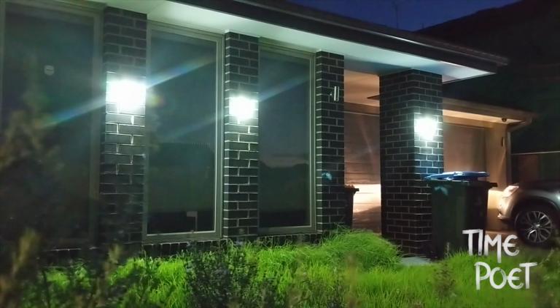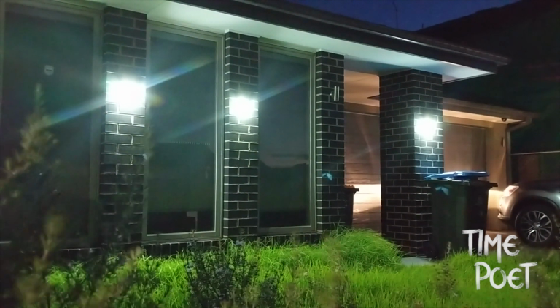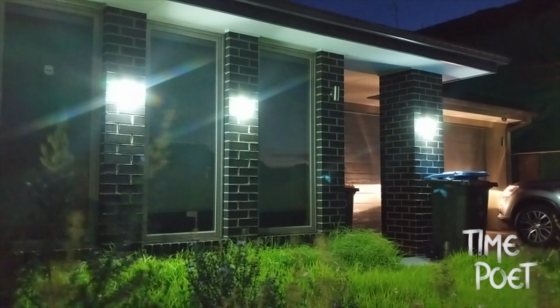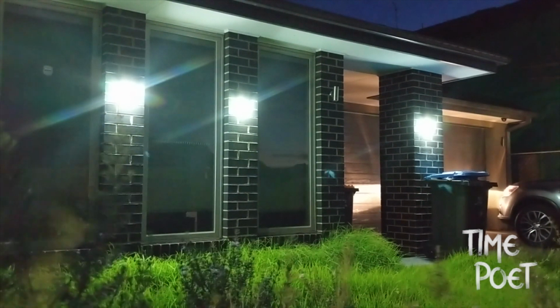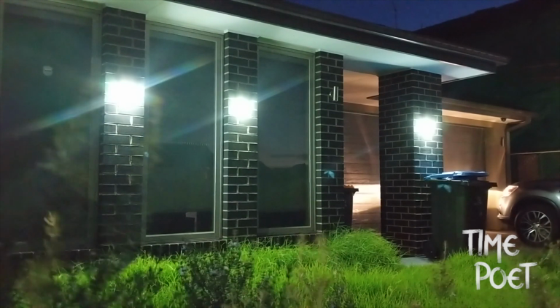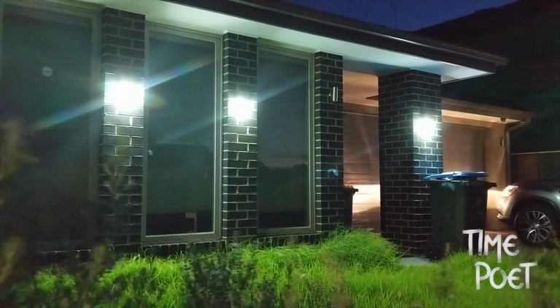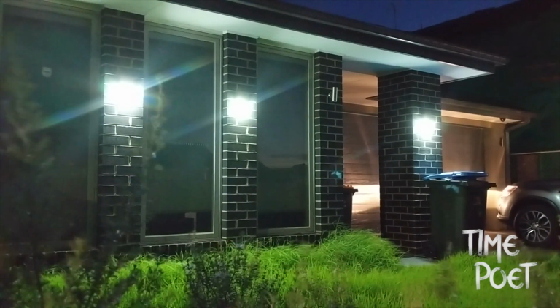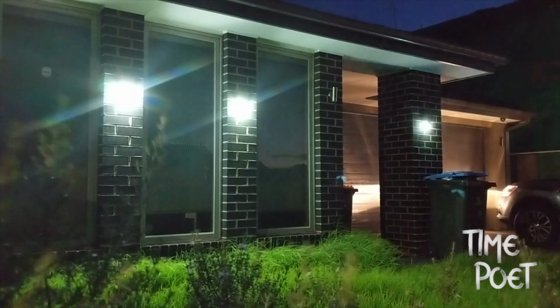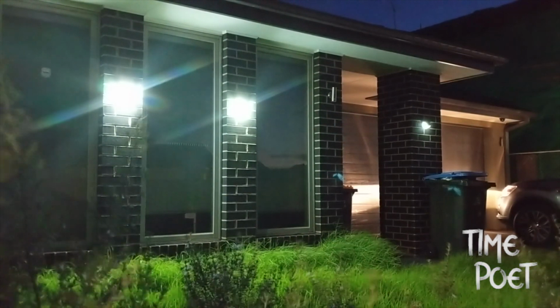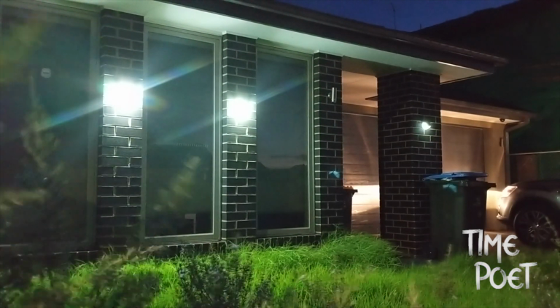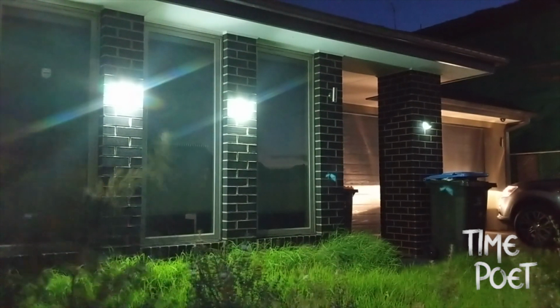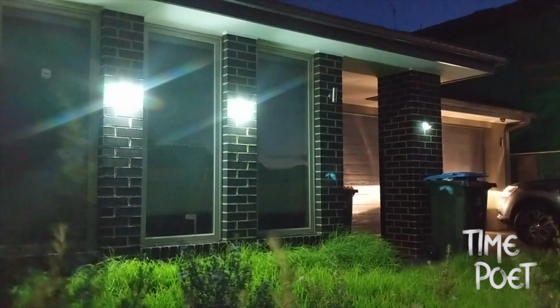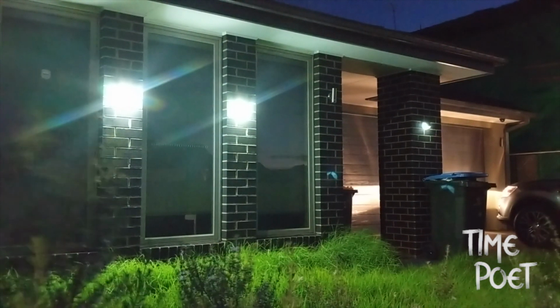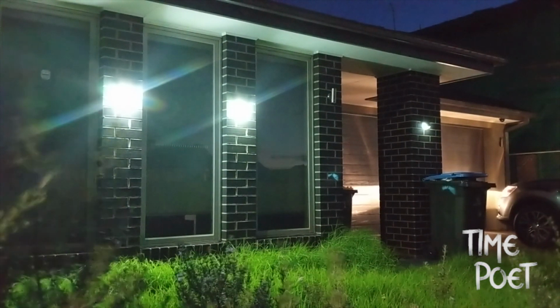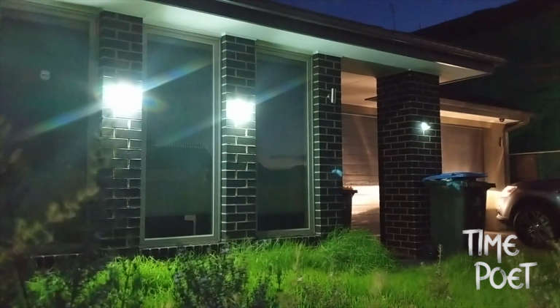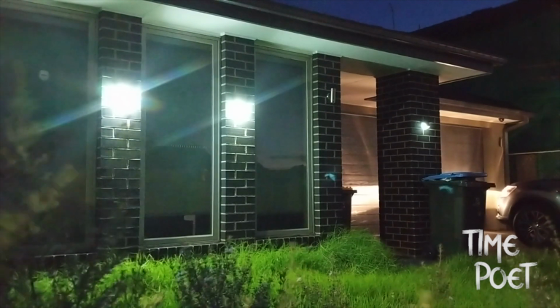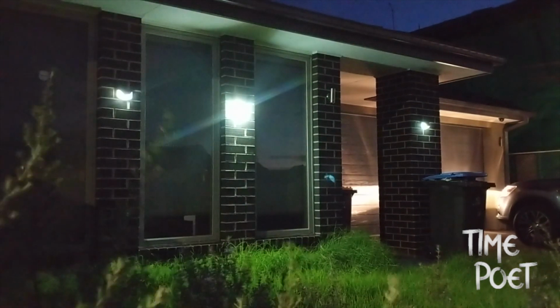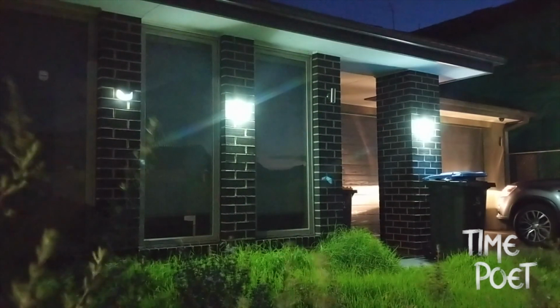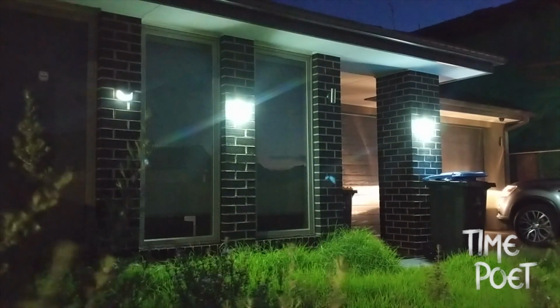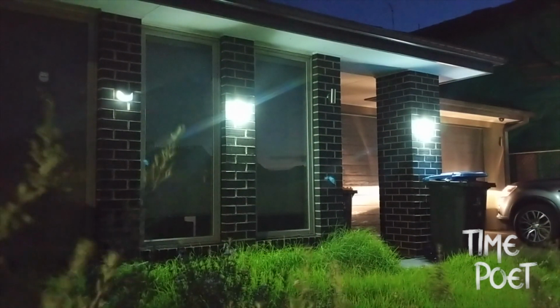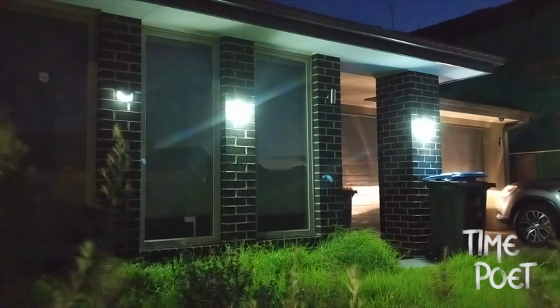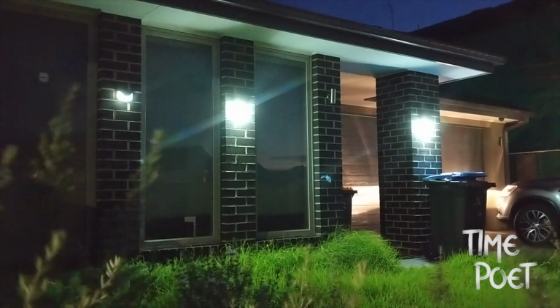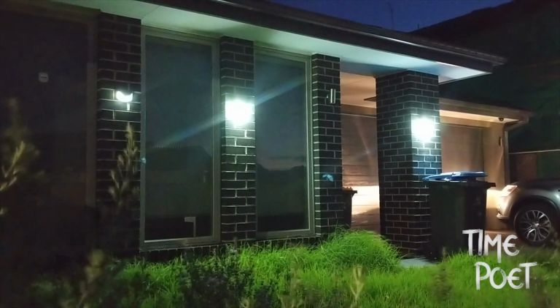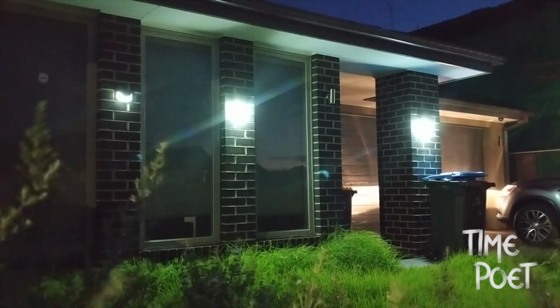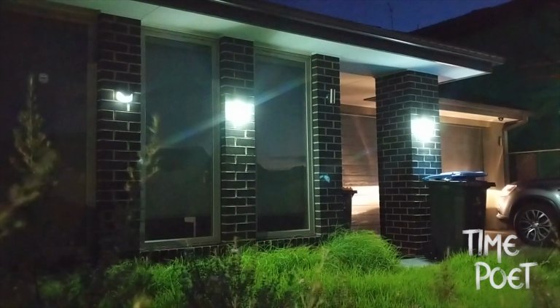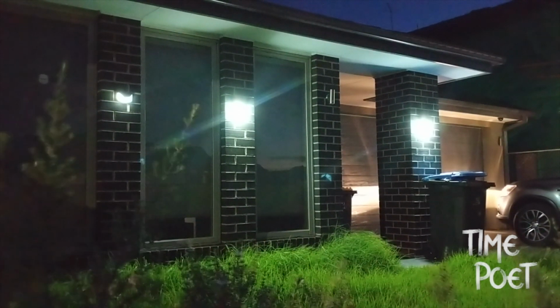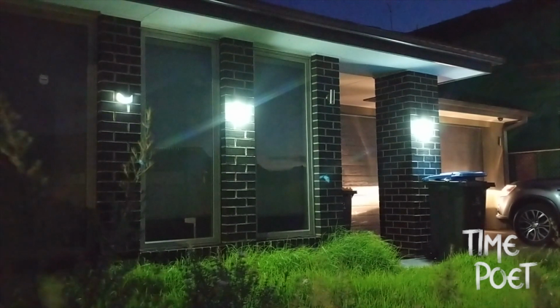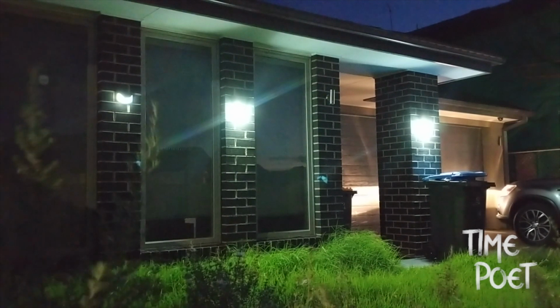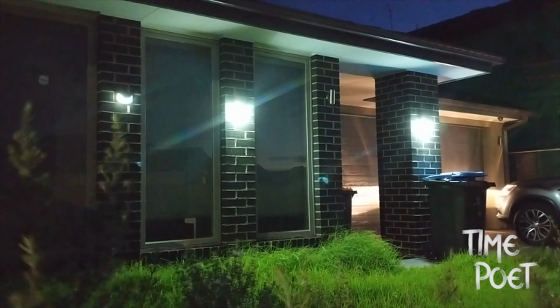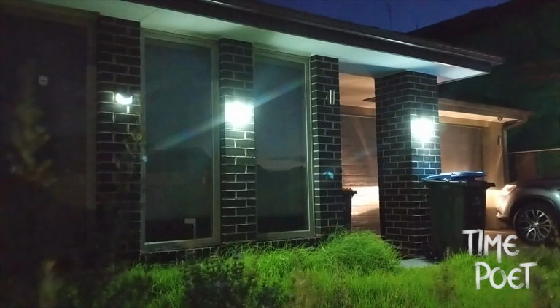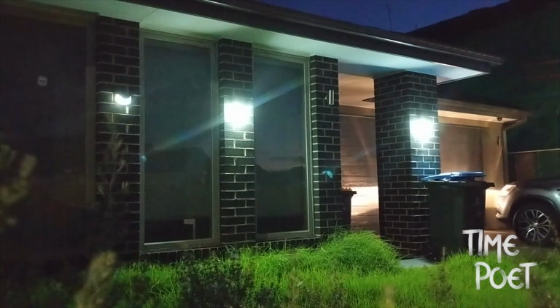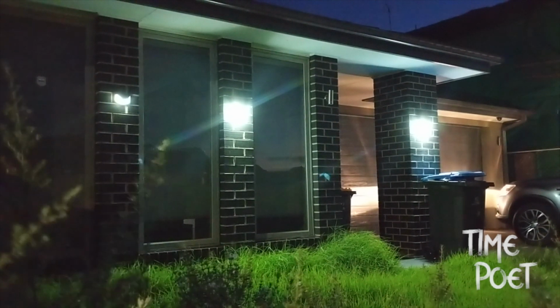Before you go, I've also put together a few snippets of the solar light in action during the night. This will give you a look and feel of how it functions and performs in low light conditions. Stay tuned for more videos, have a nice day, take care.